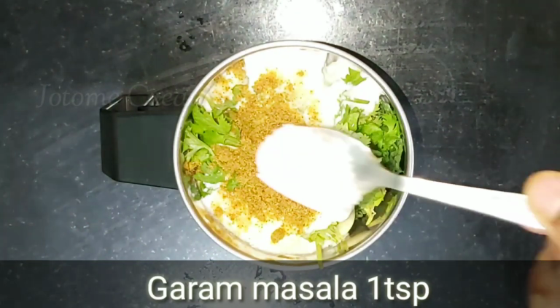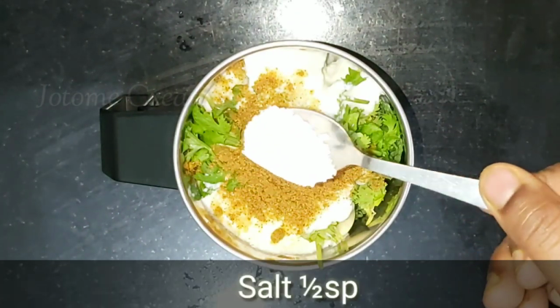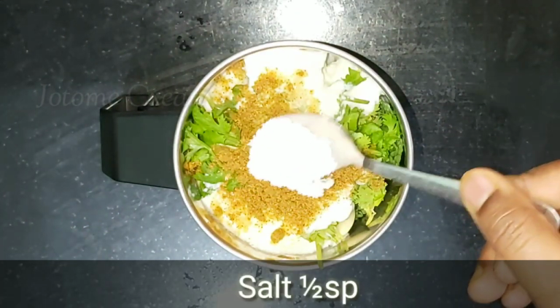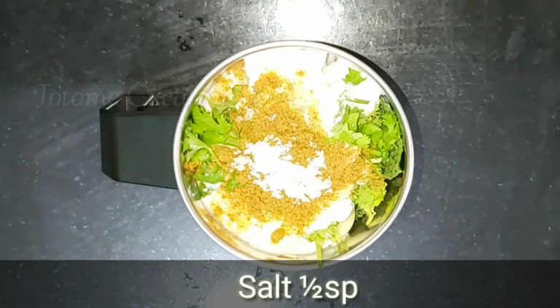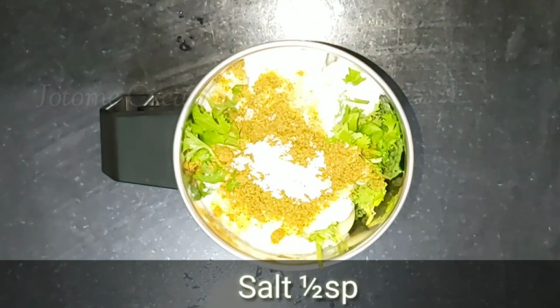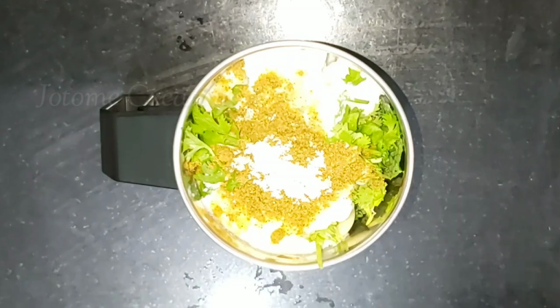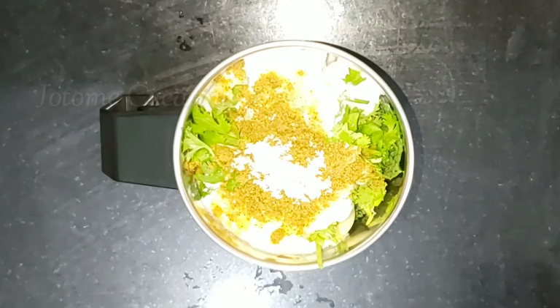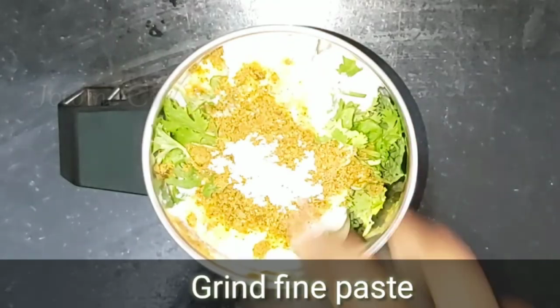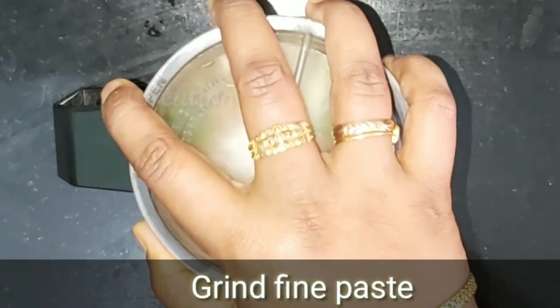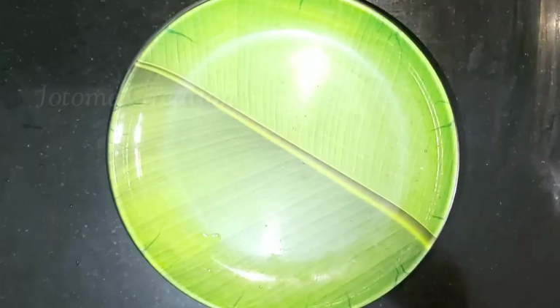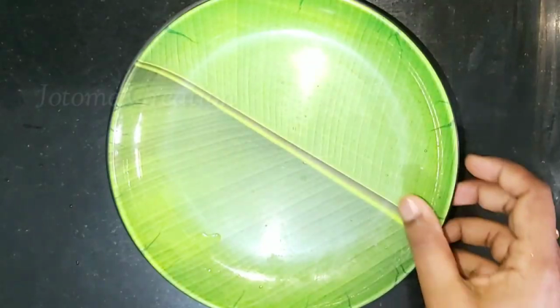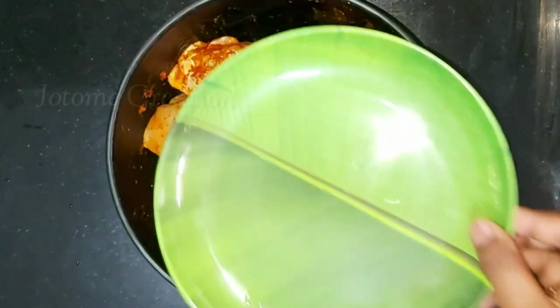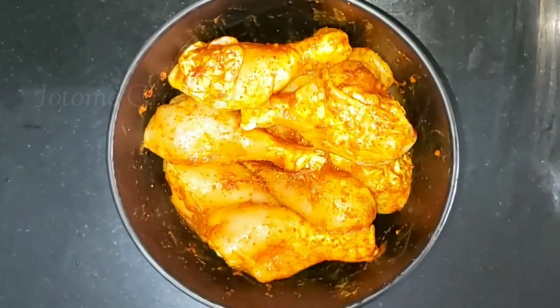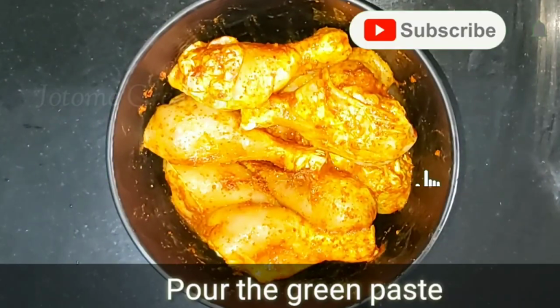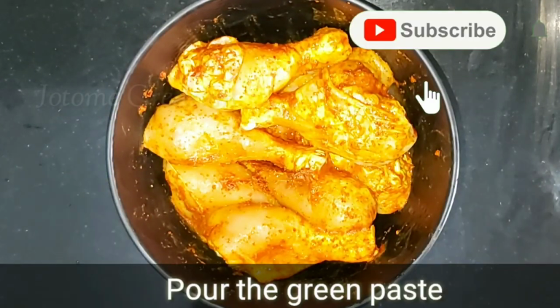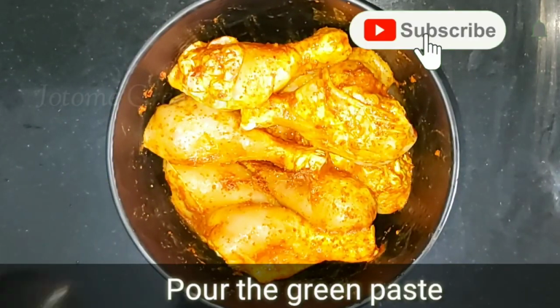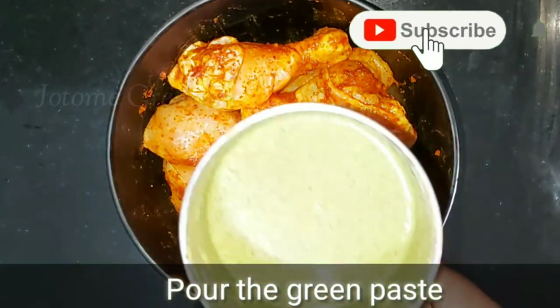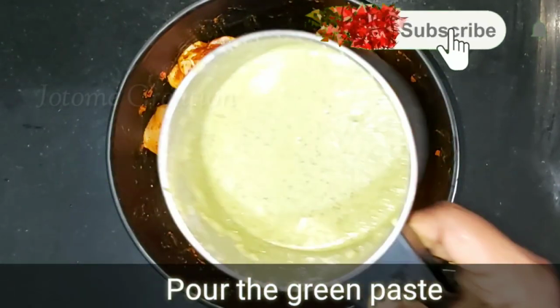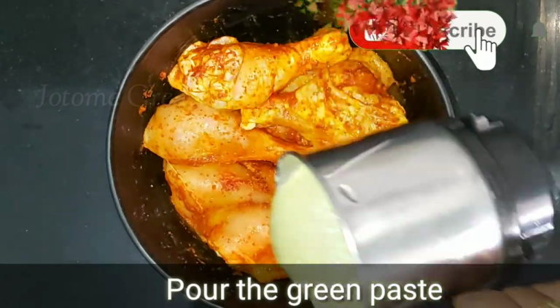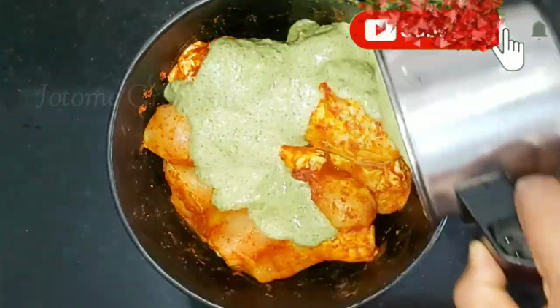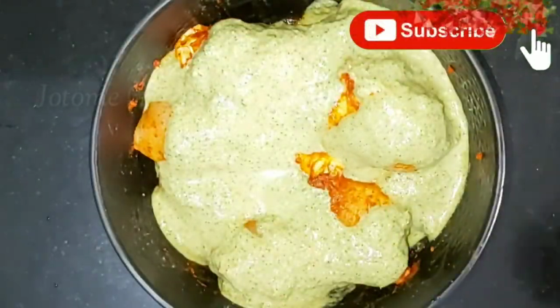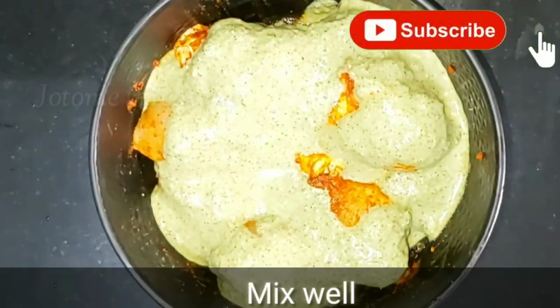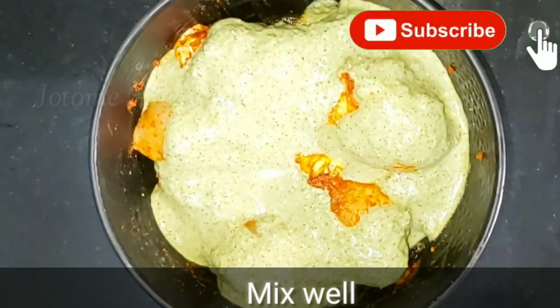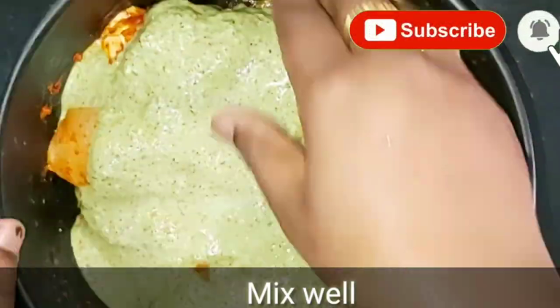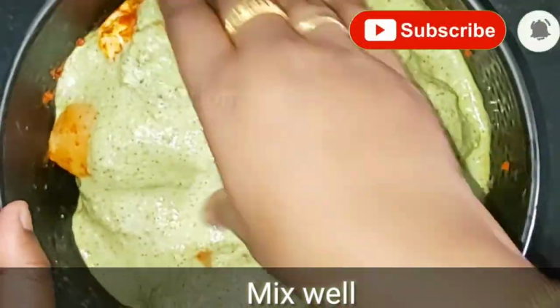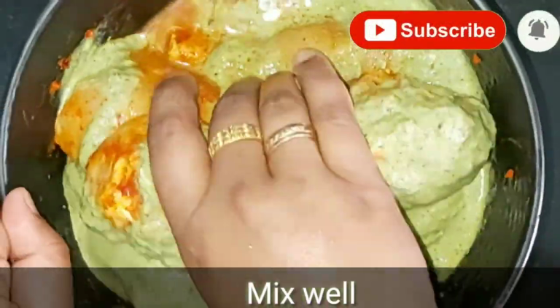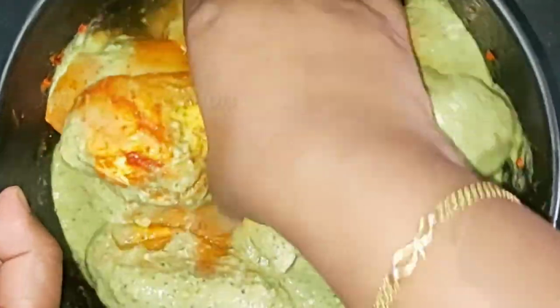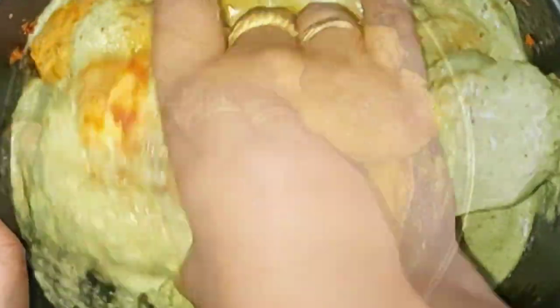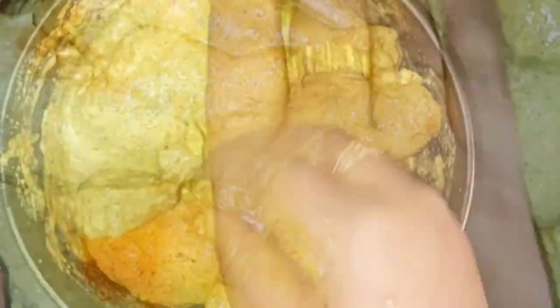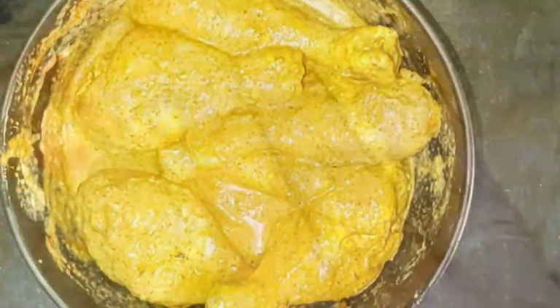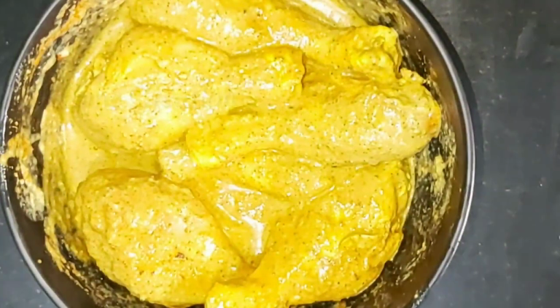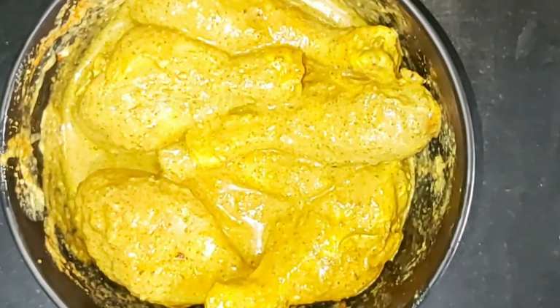That is why we put chicken on the chicken. Chicken is so delicious and it tastes so spicy. So we mix the green paste in the pan.